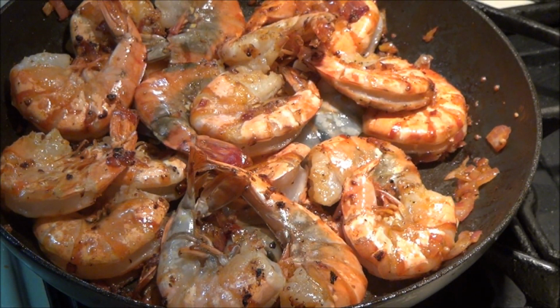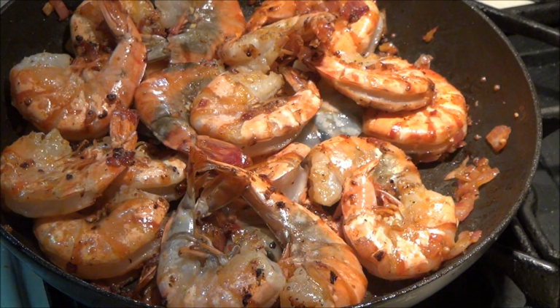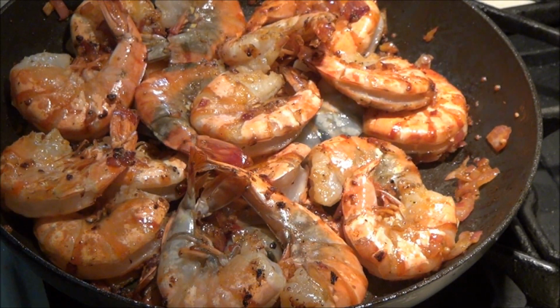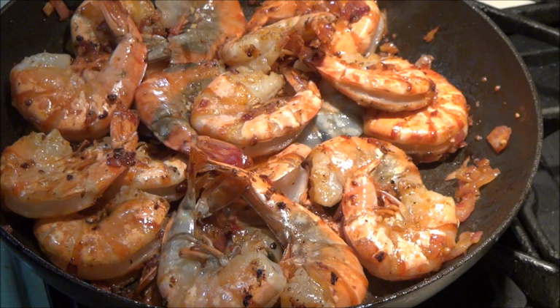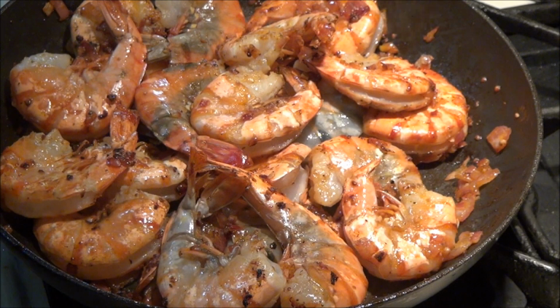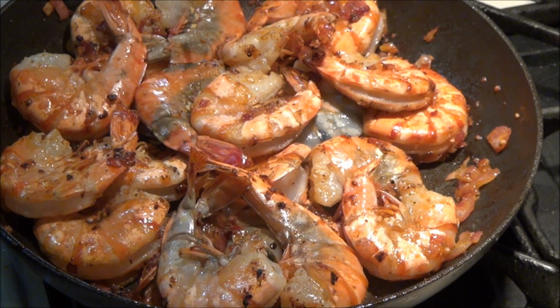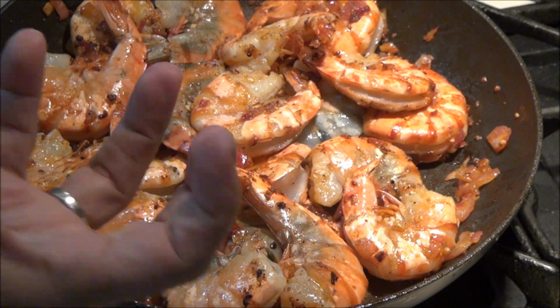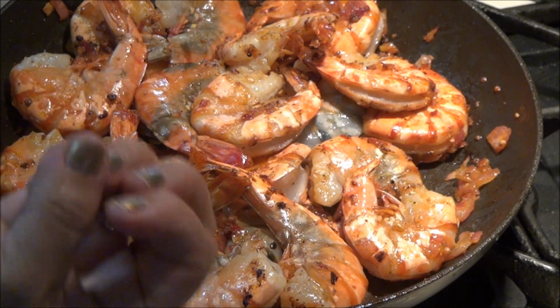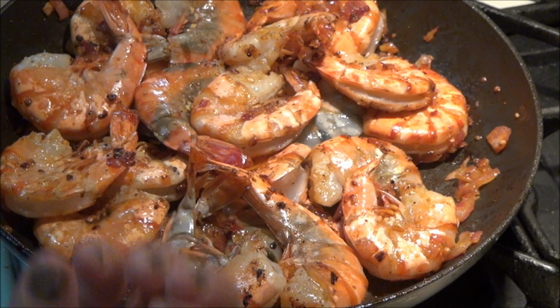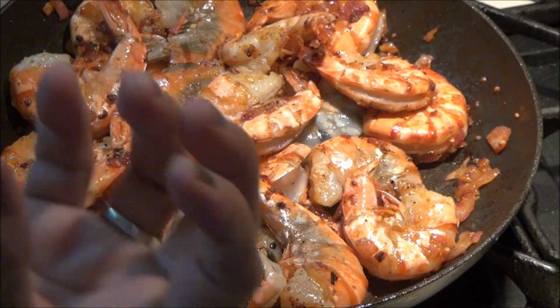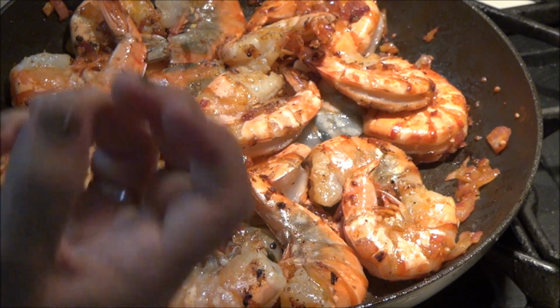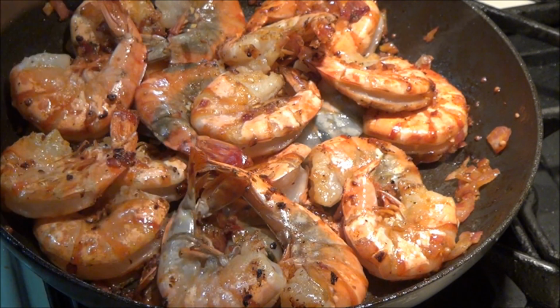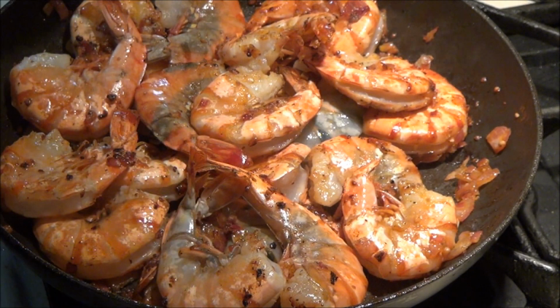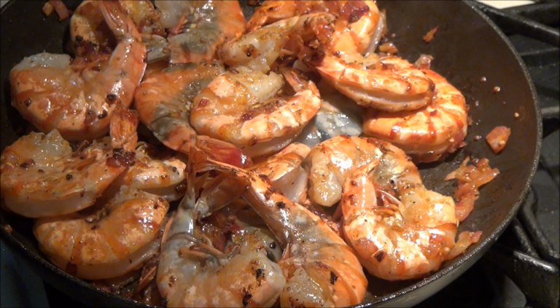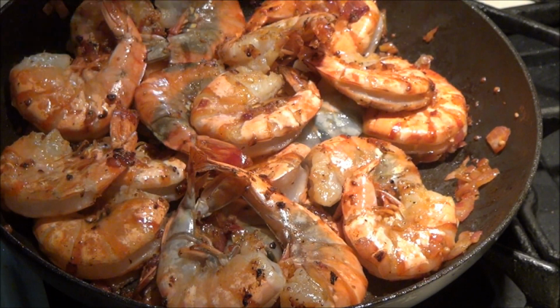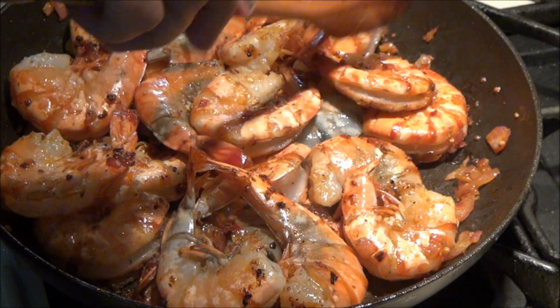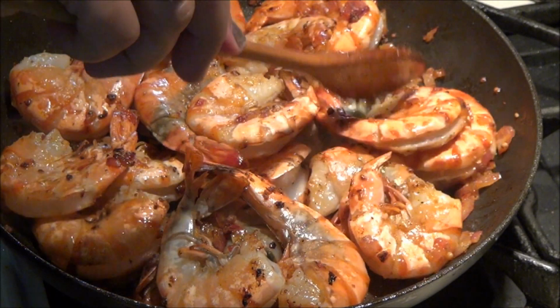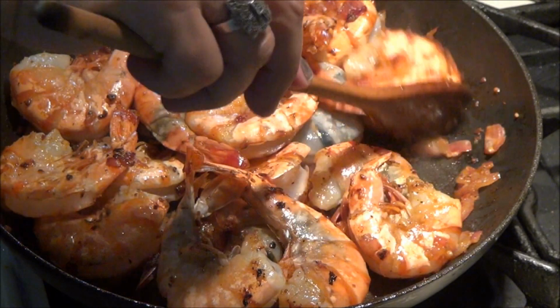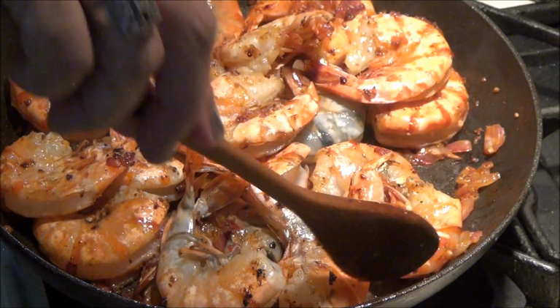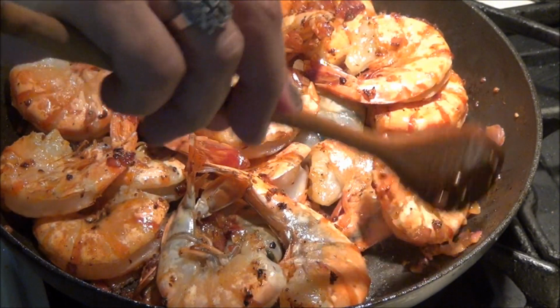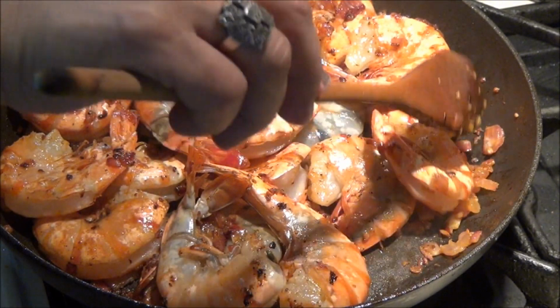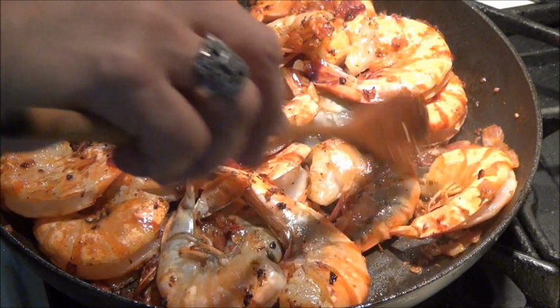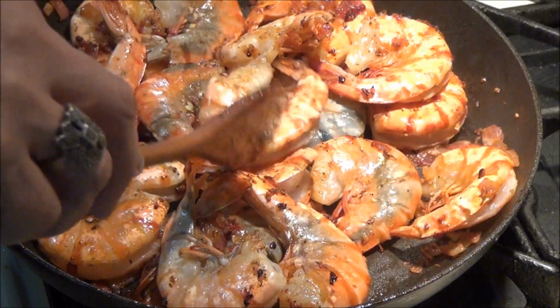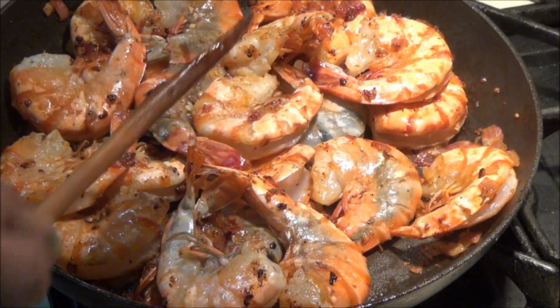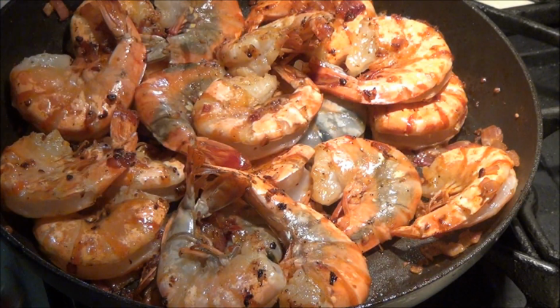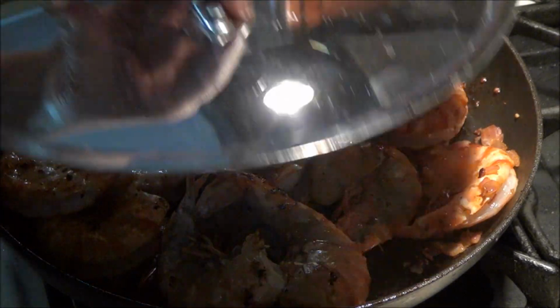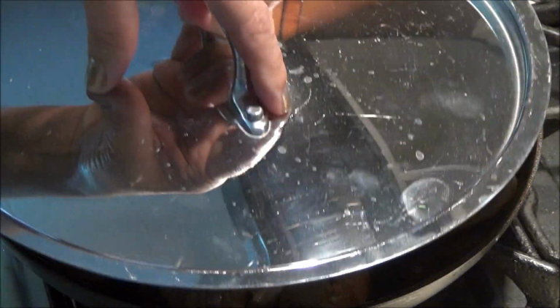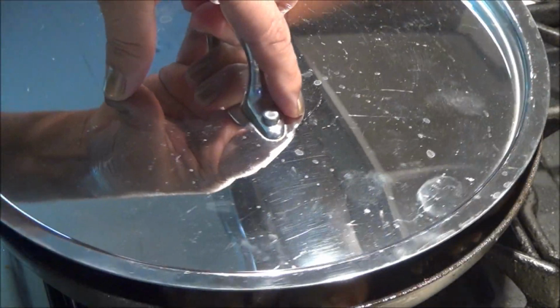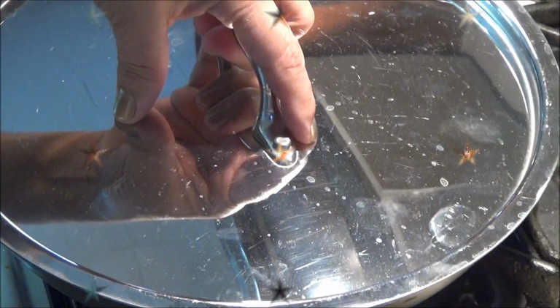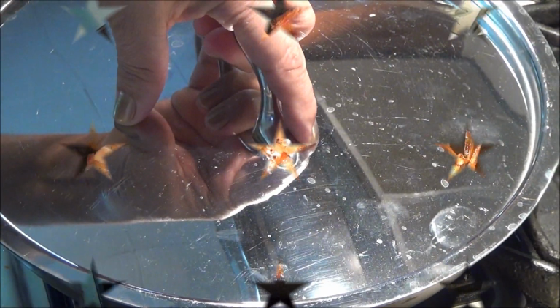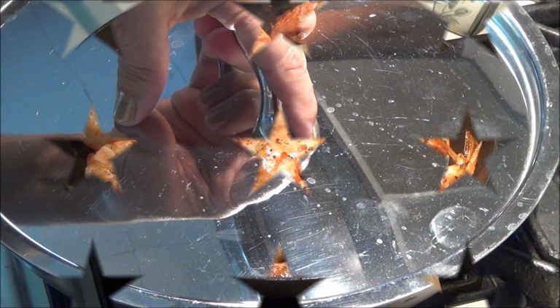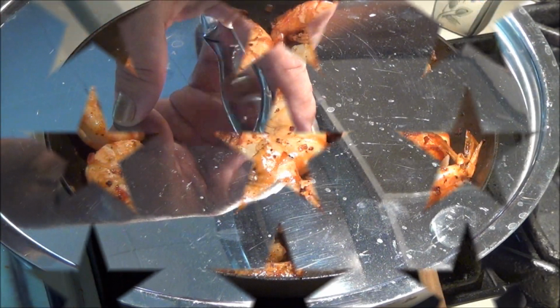Voy a ponerle a los camarones un poquito de sal. Le voy a poner un poco de sal.